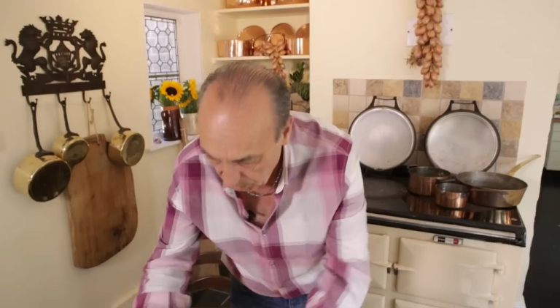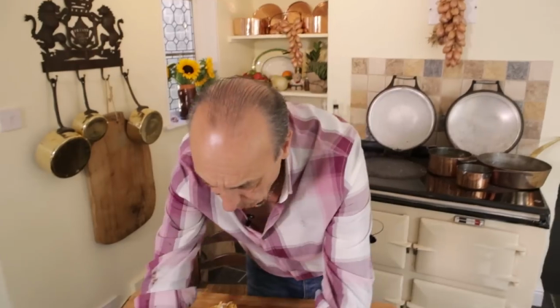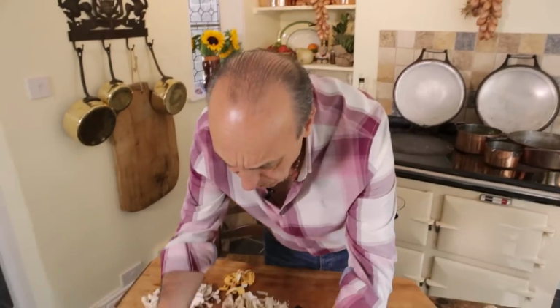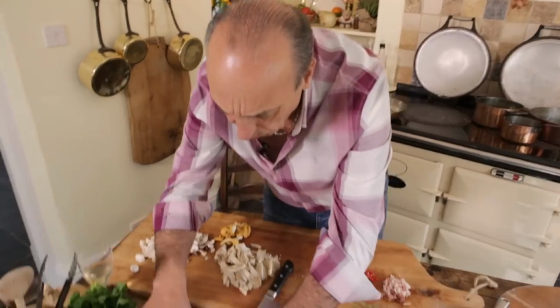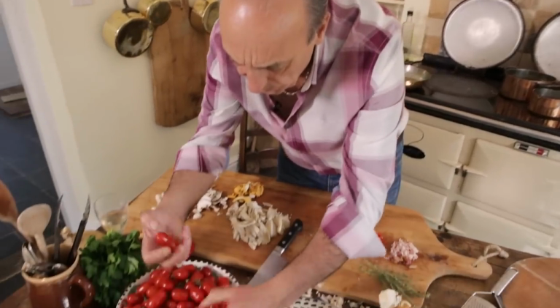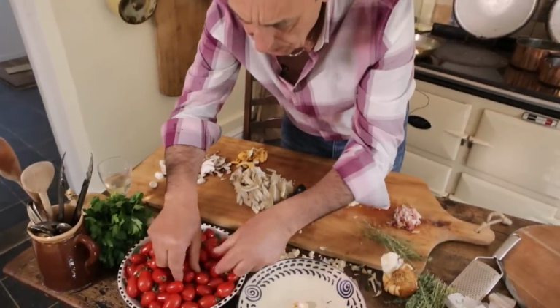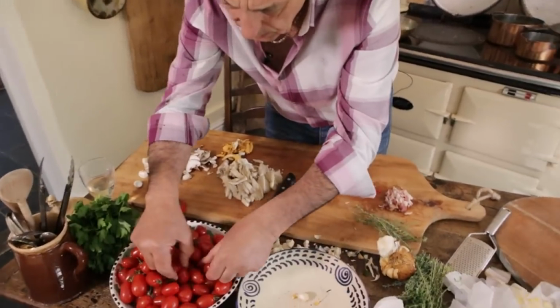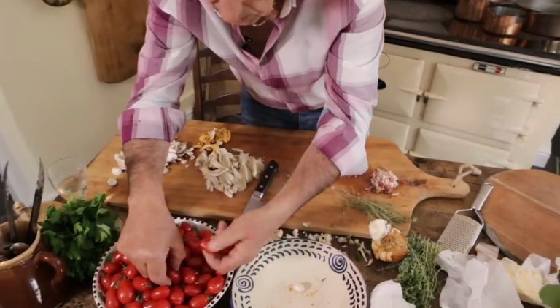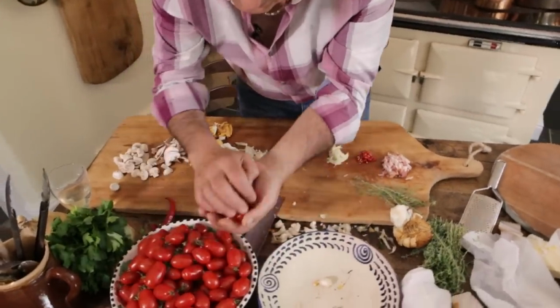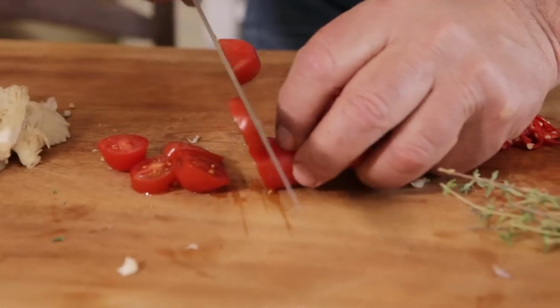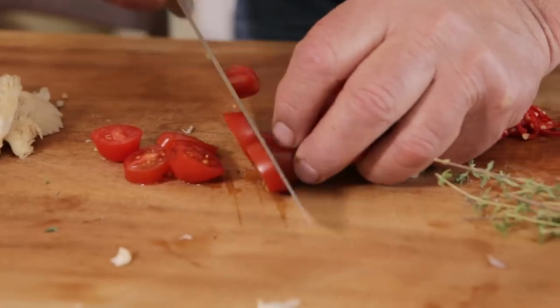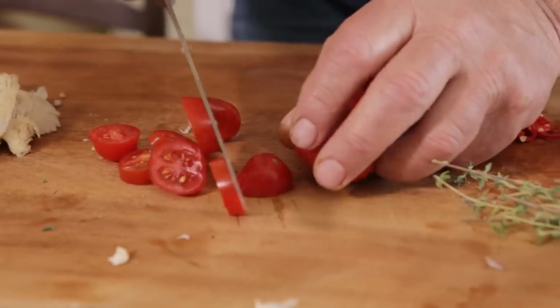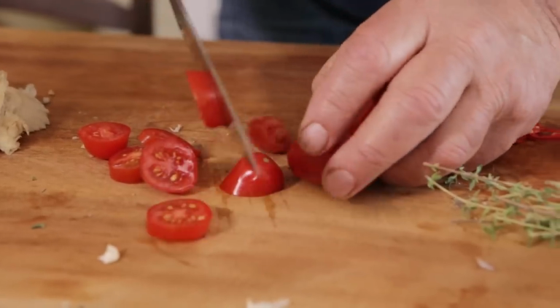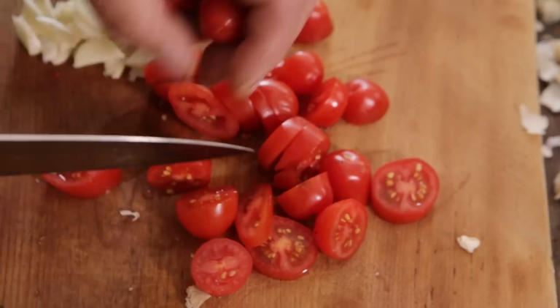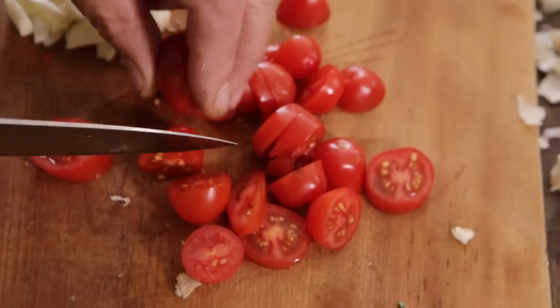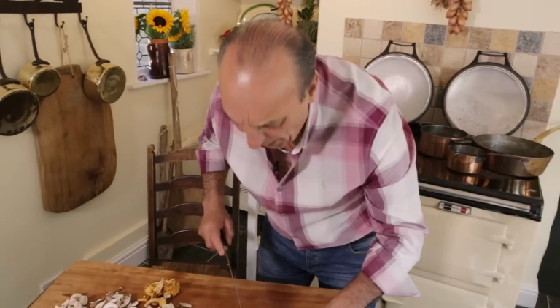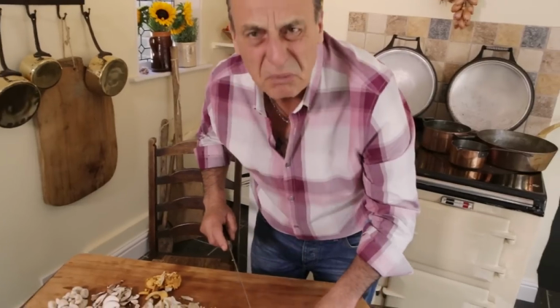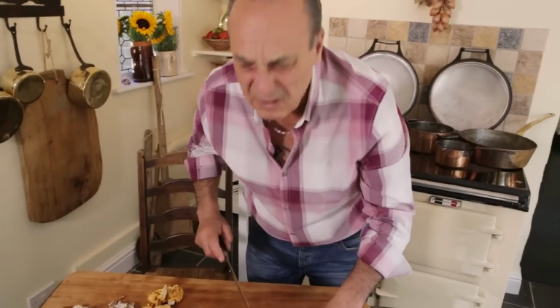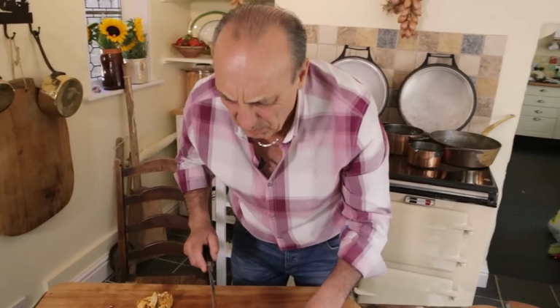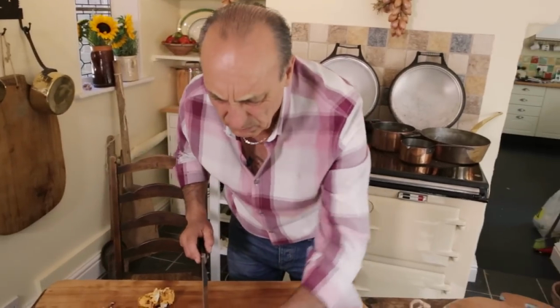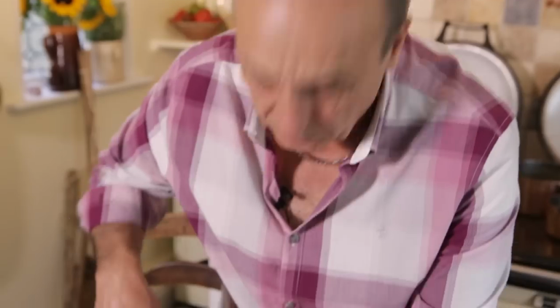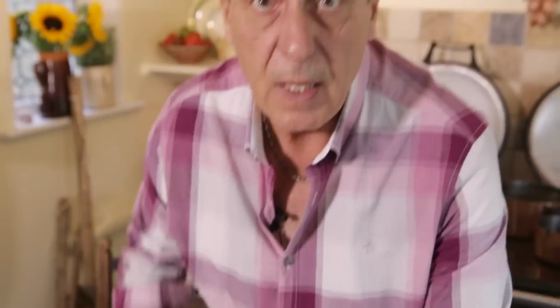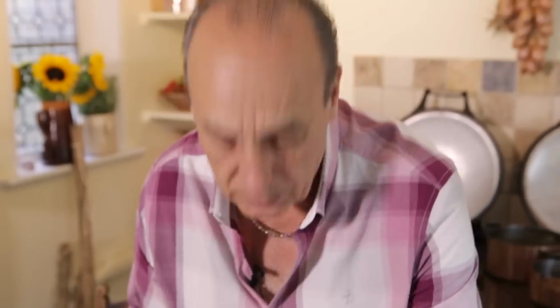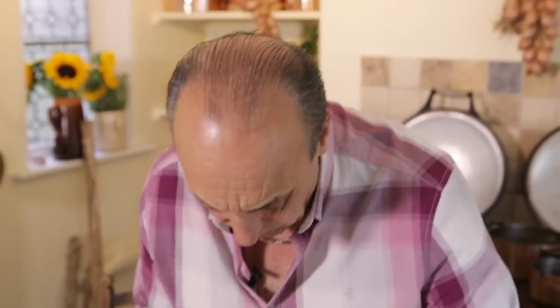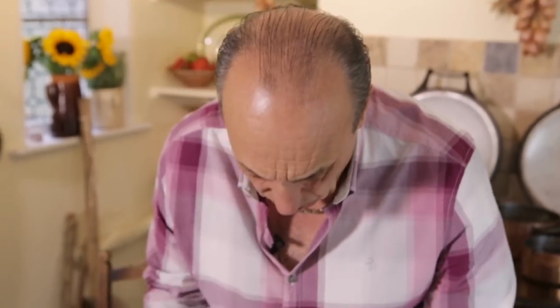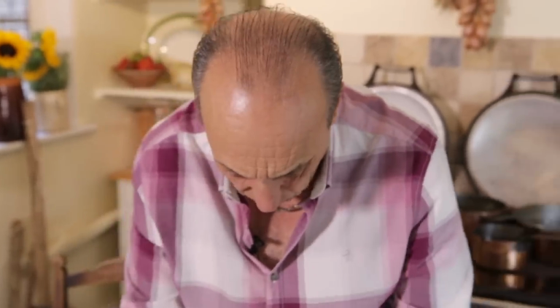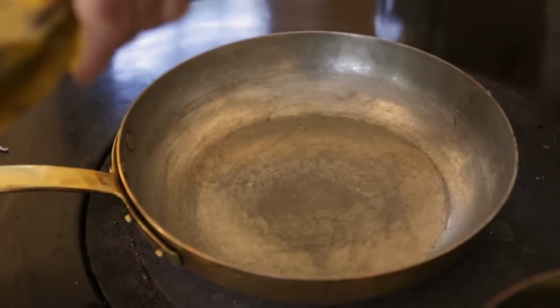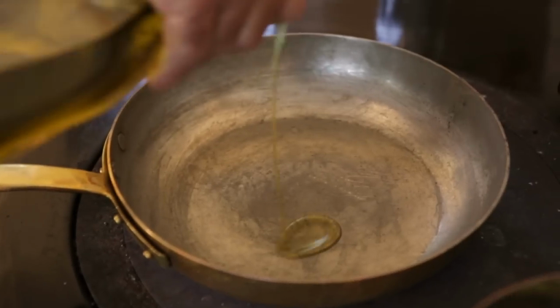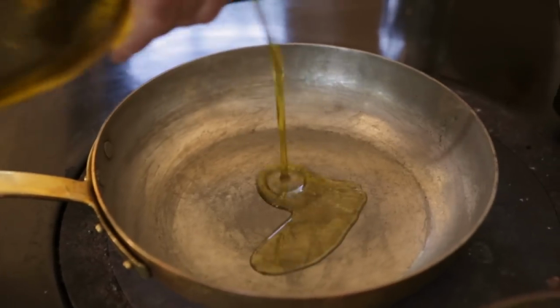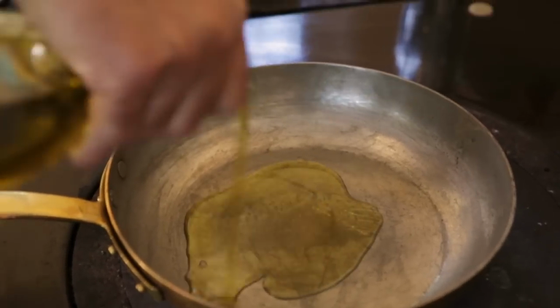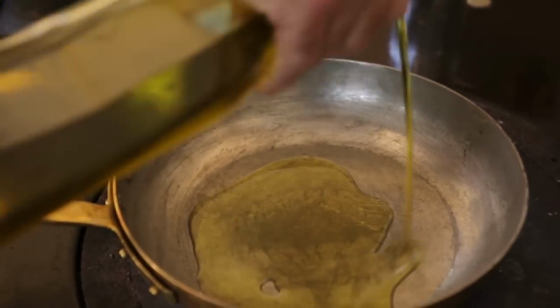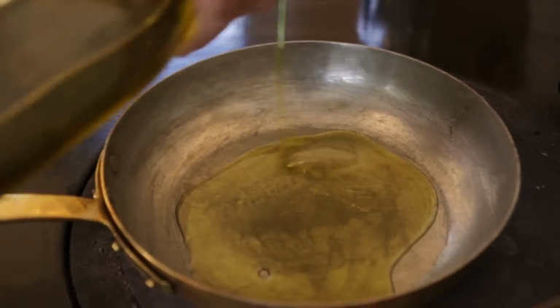Tomato — just a few, sliced lengthways. It's about ten tomatoes. Okay, let's start cooking now. So simple — olive oil, always abundant.